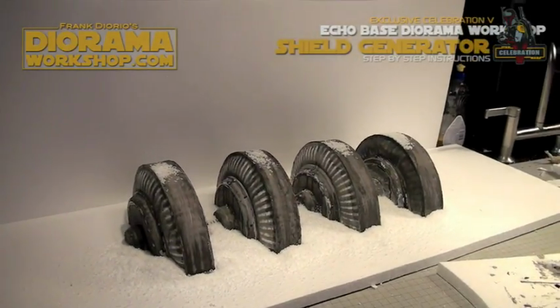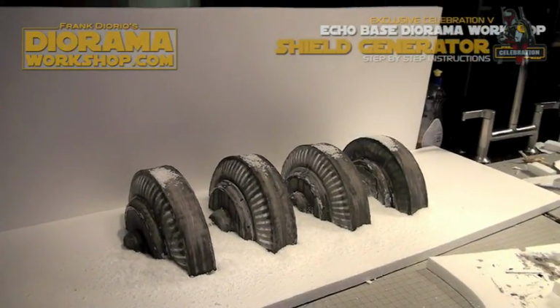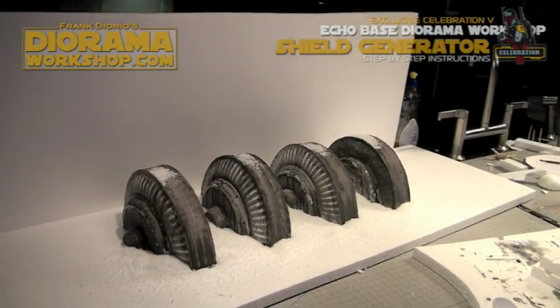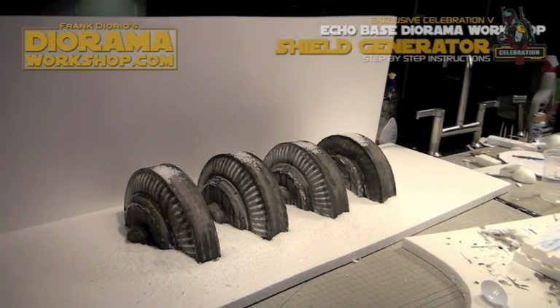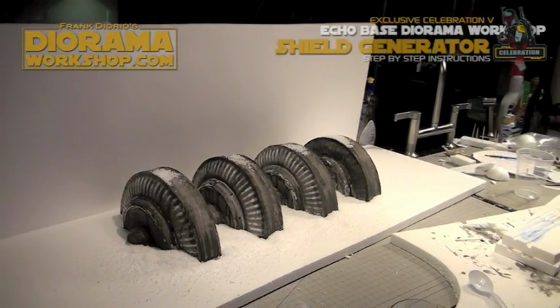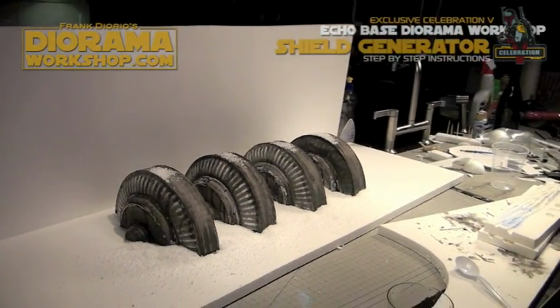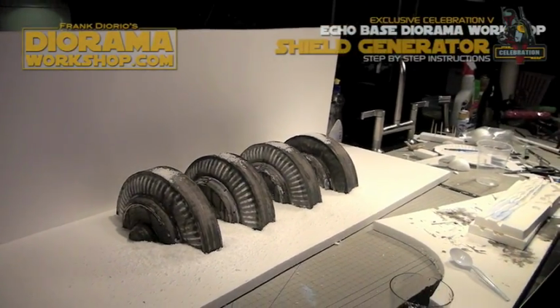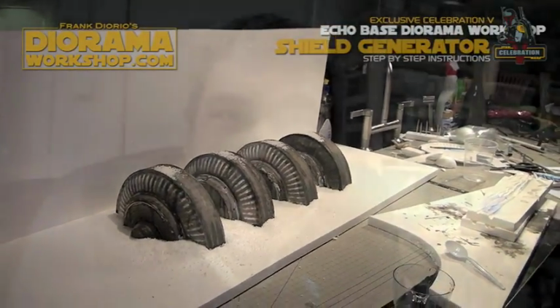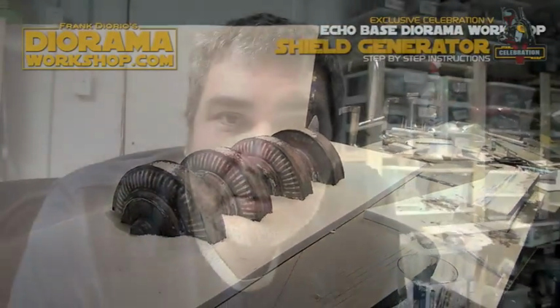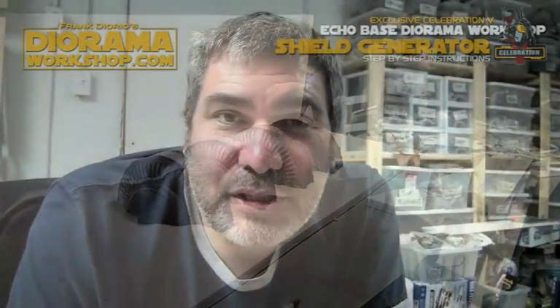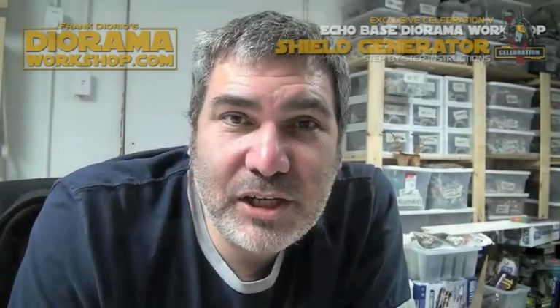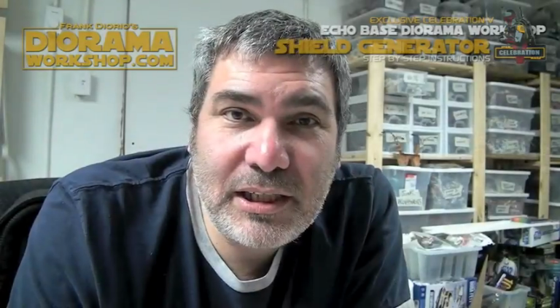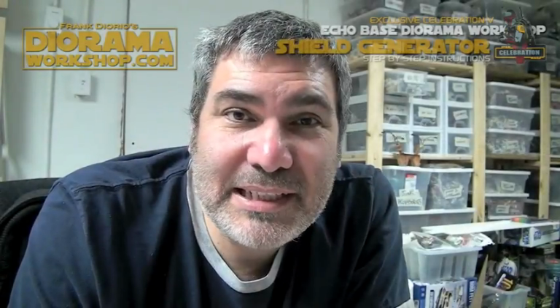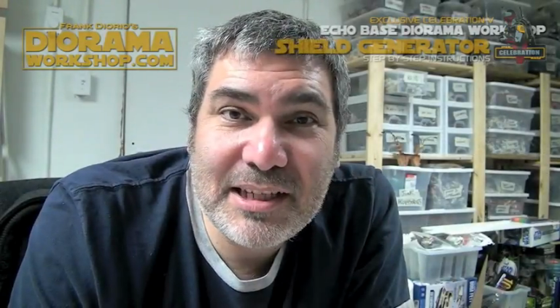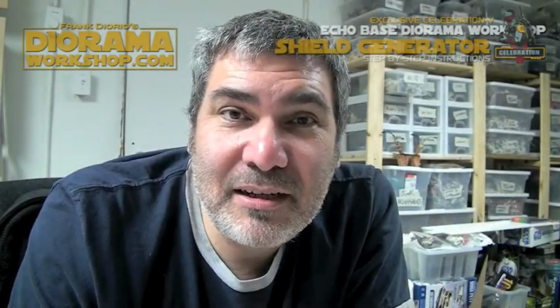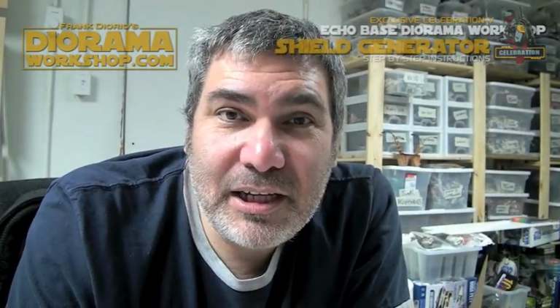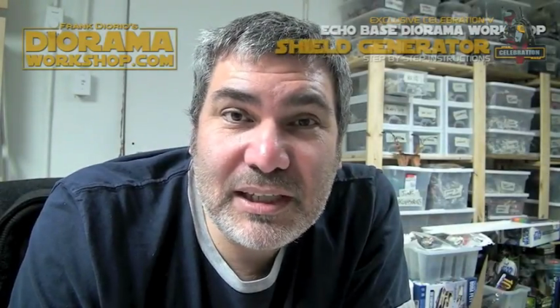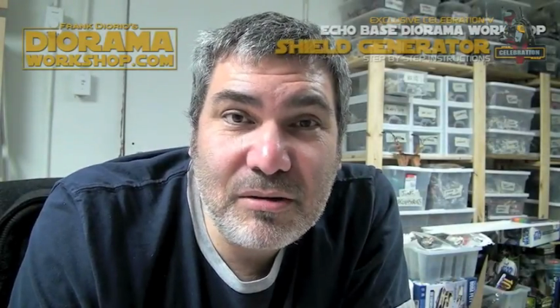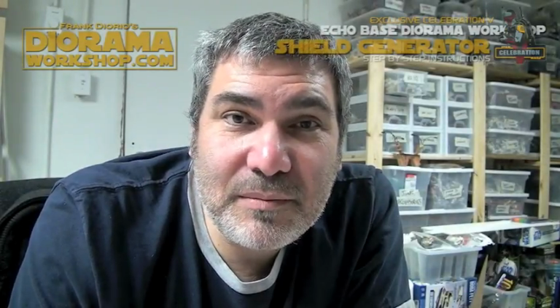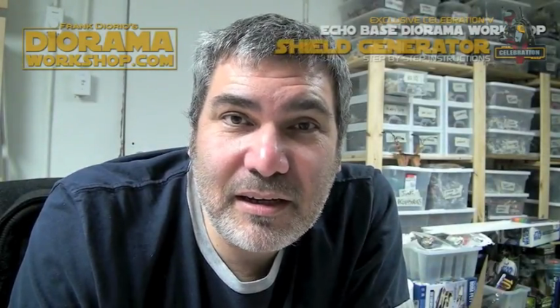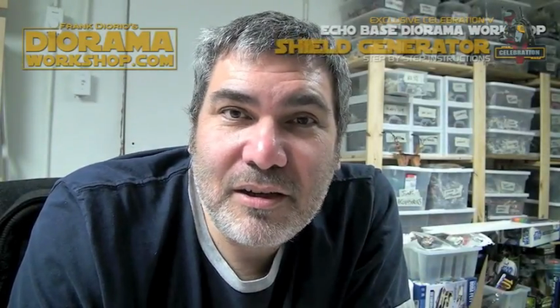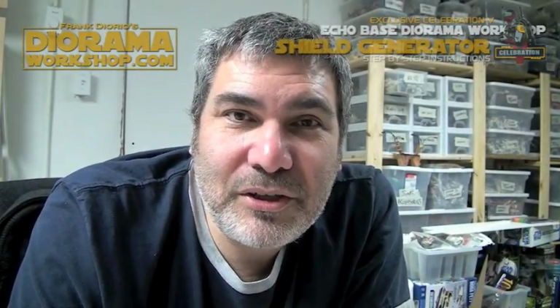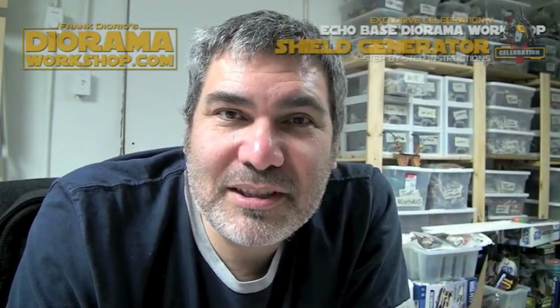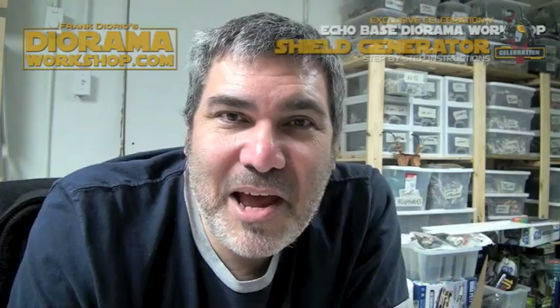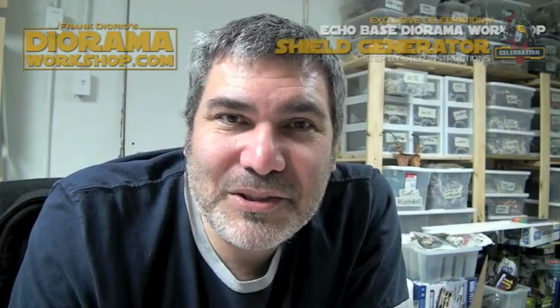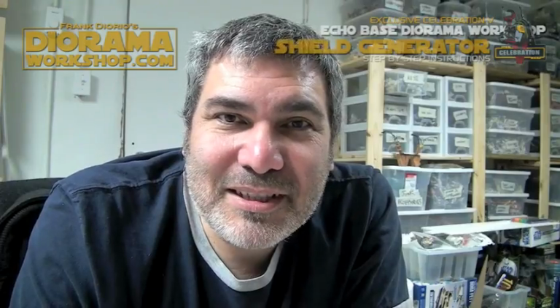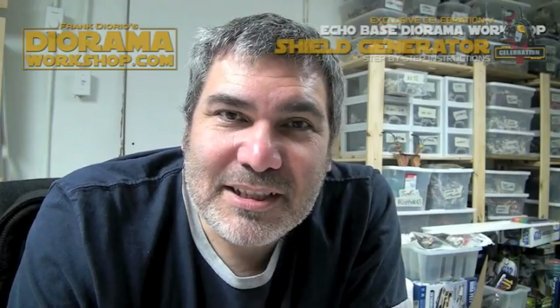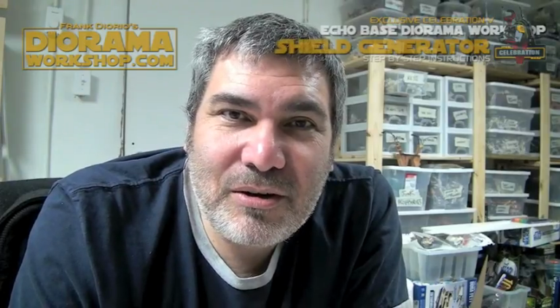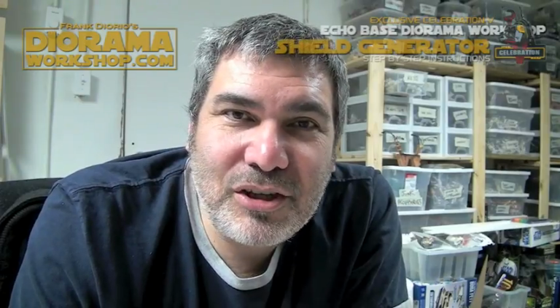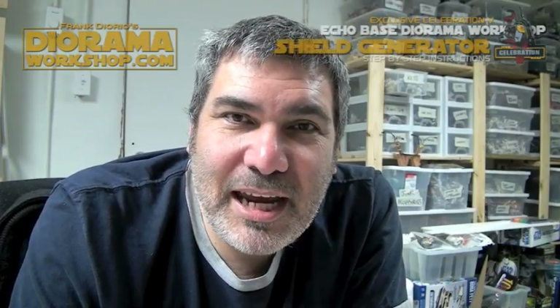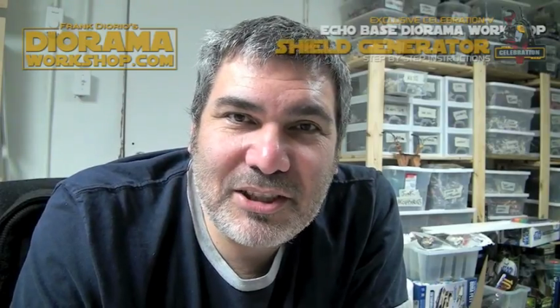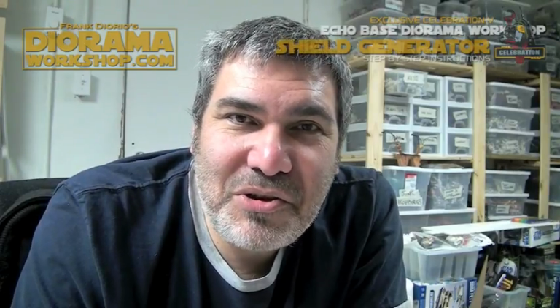You can find all the materials at home or at your dollar store. And once you're done you can even place it outside in real snow and make a winter diorama of sorts. Enjoy and I'll talk to you soon.